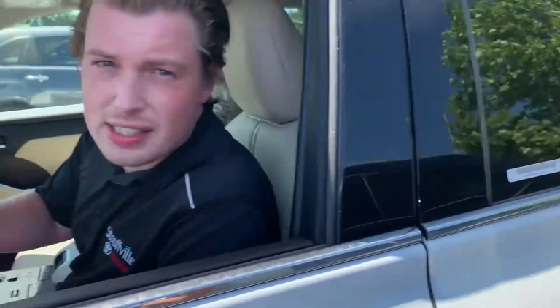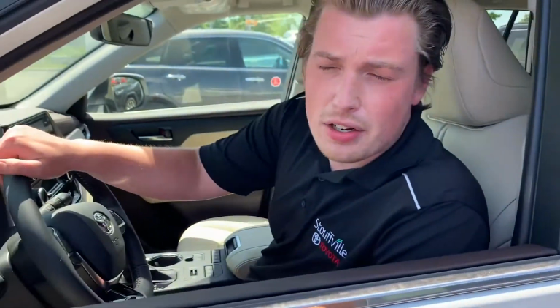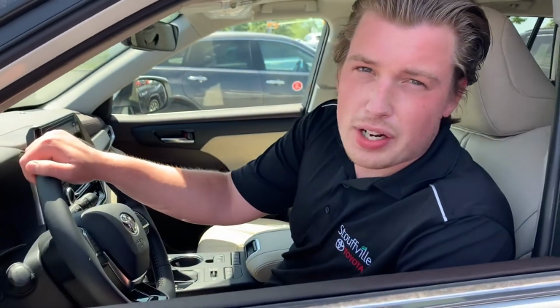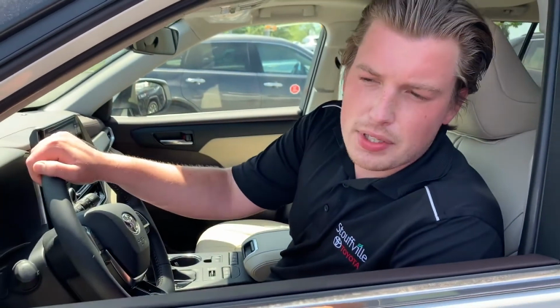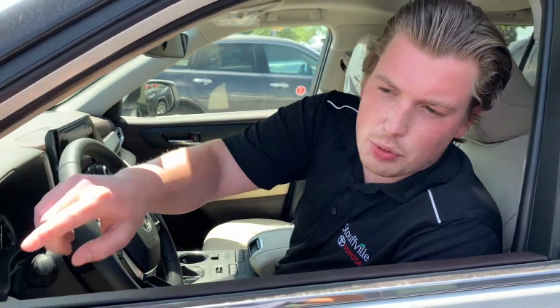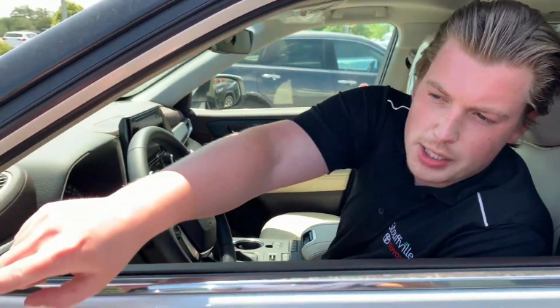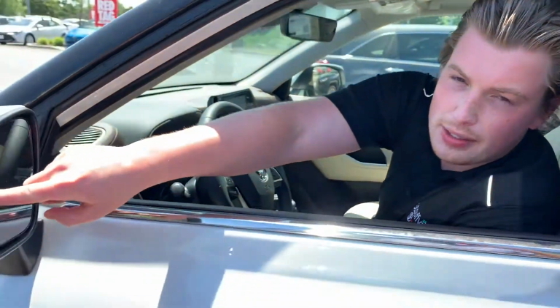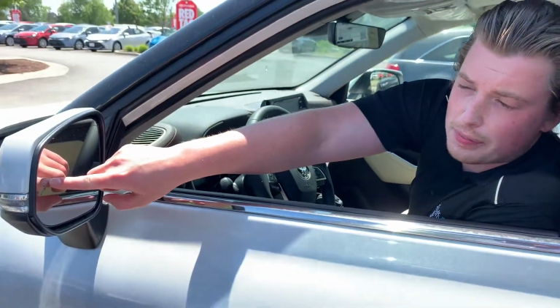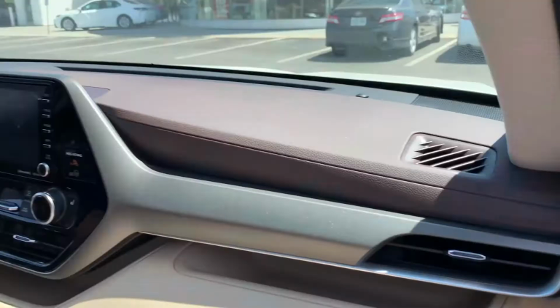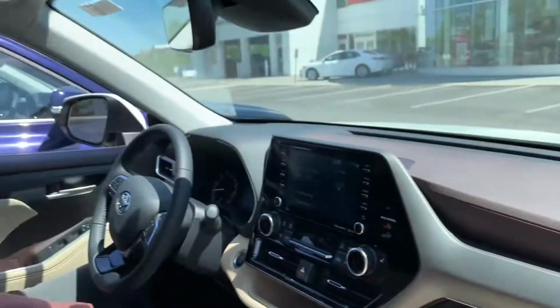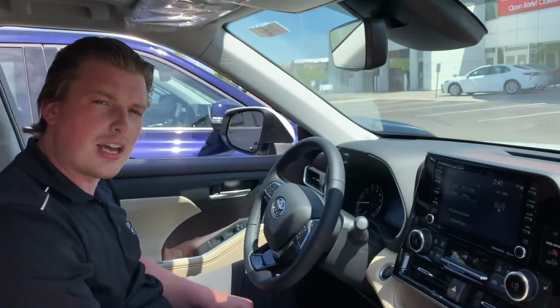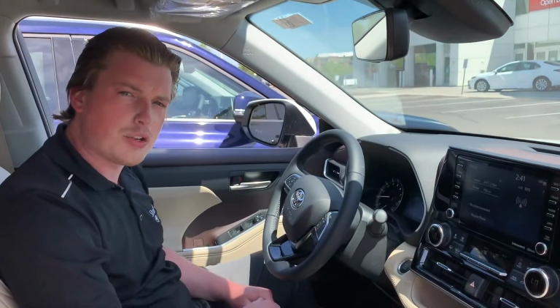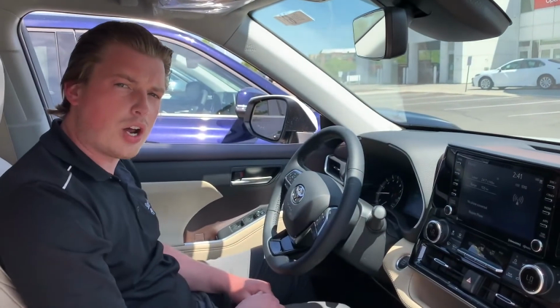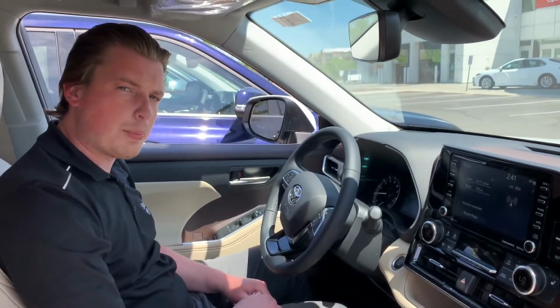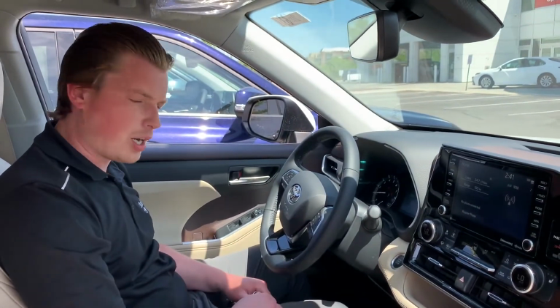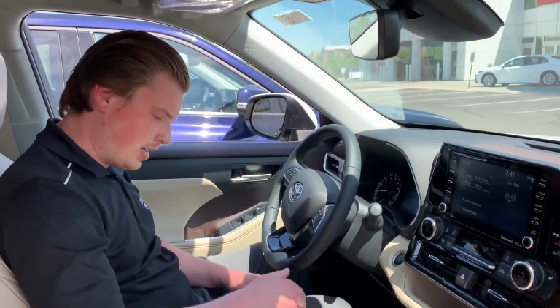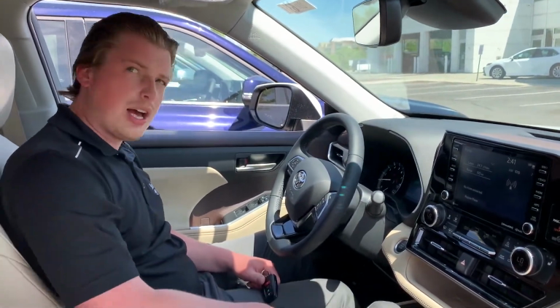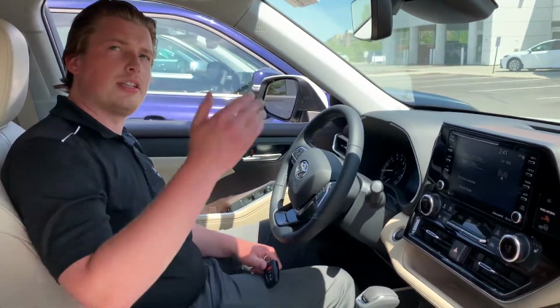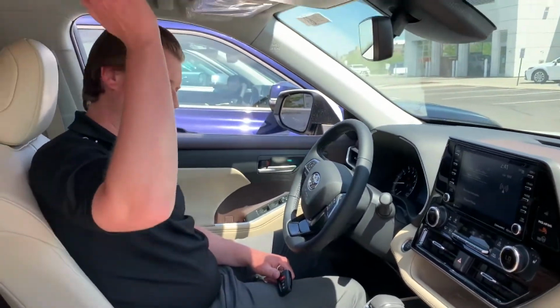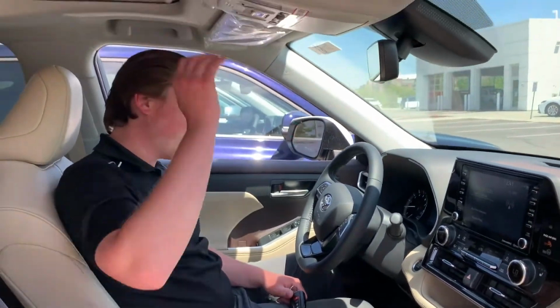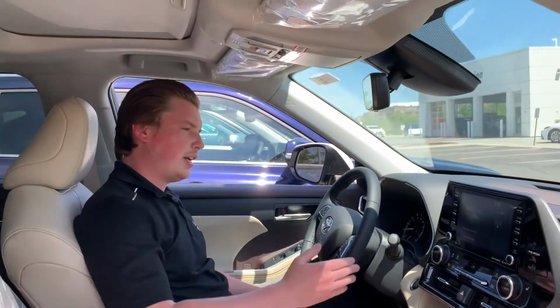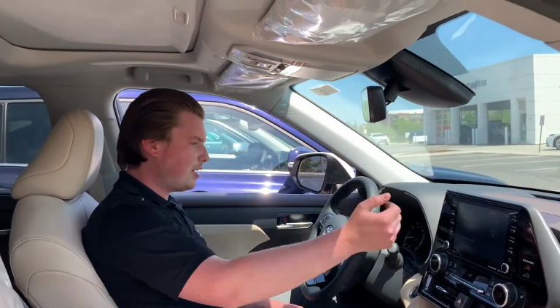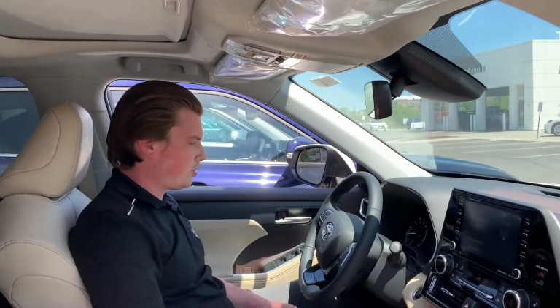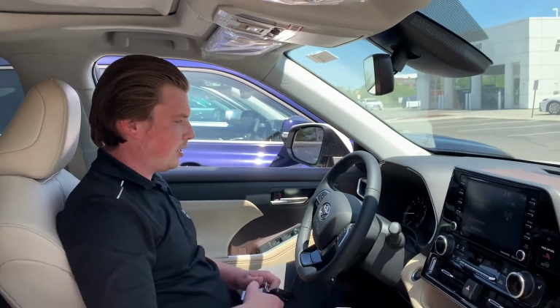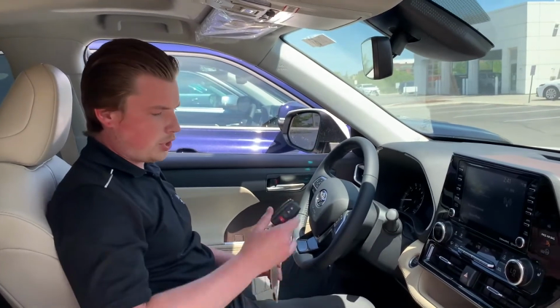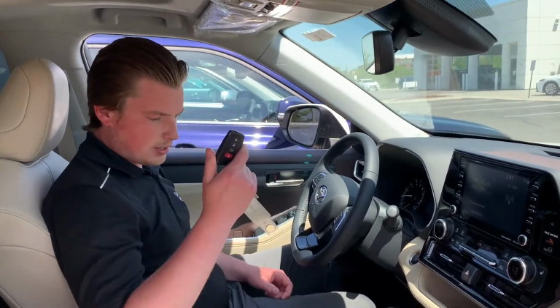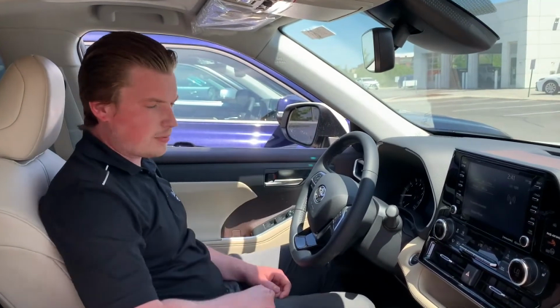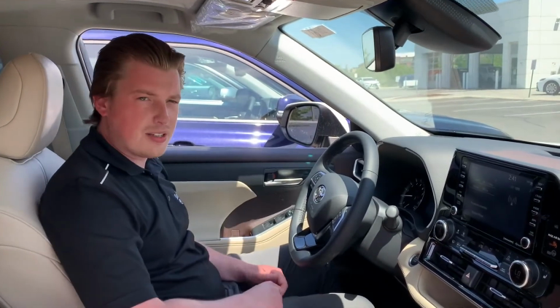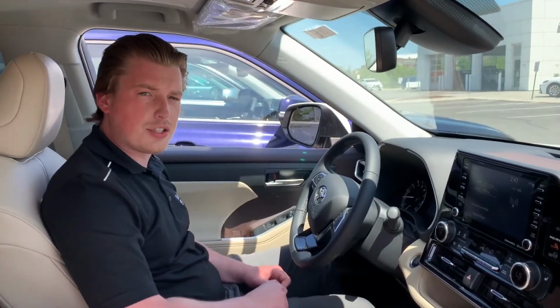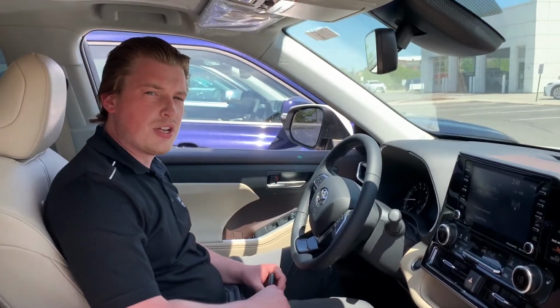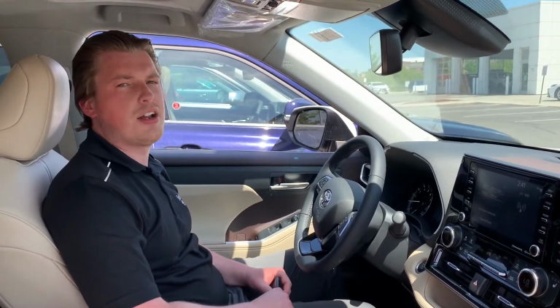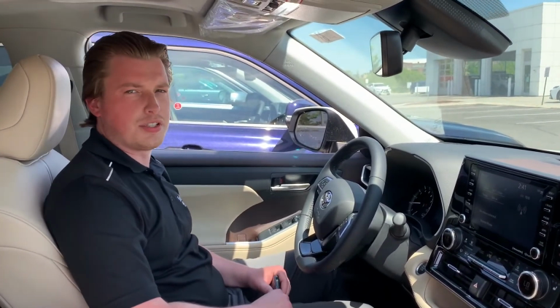Standard Toyota Safety Sense with blind spot detection. Standard Android Auto, Apple CarPlay, leather seats, sunroof, 8 inch screen, push-button start, keyless entry, tons of features.